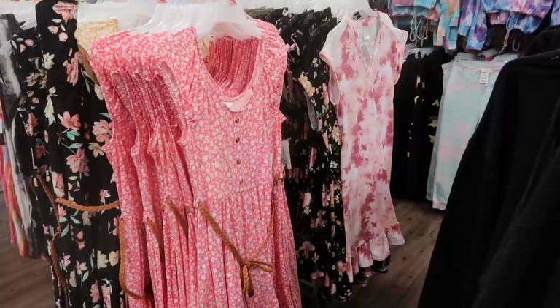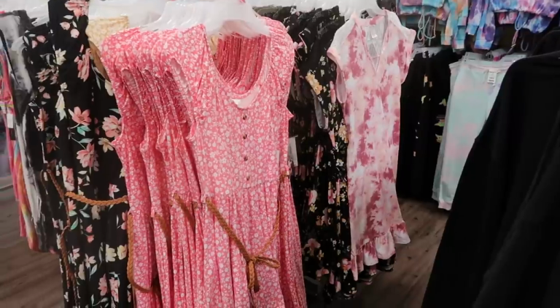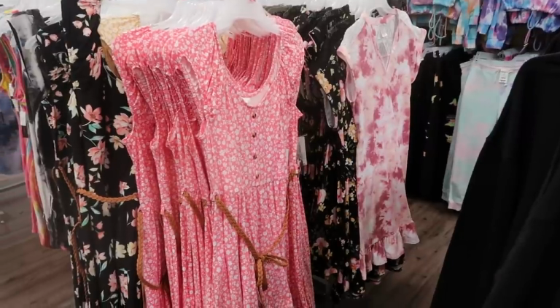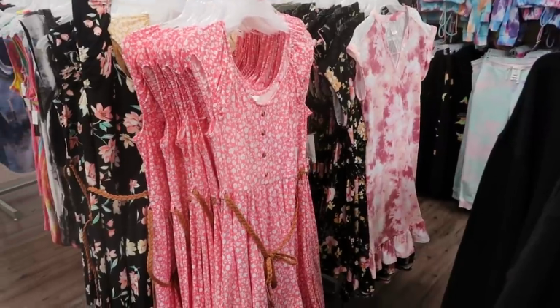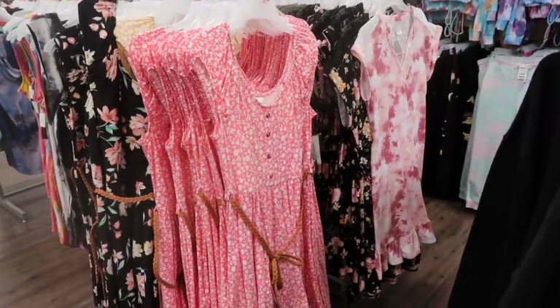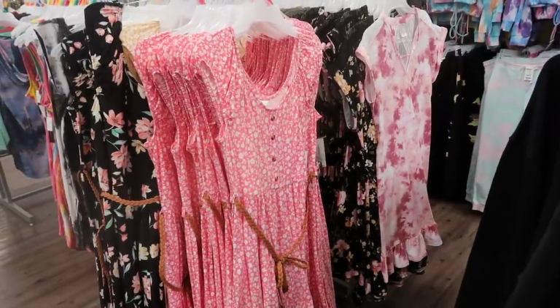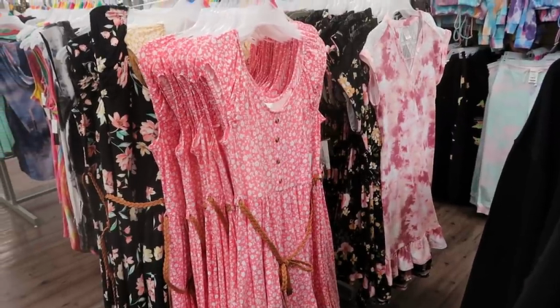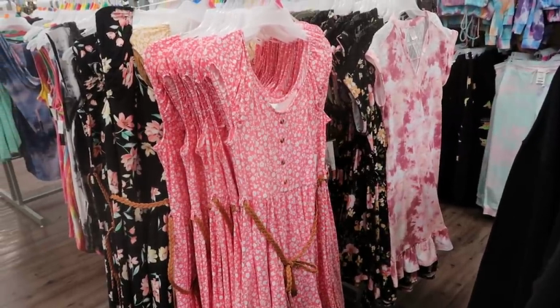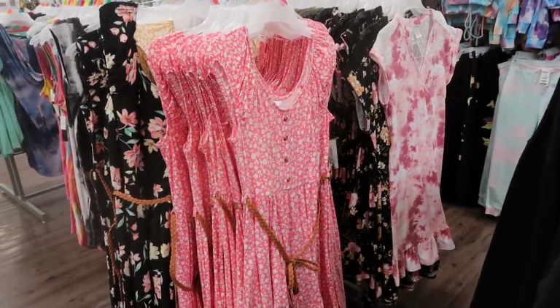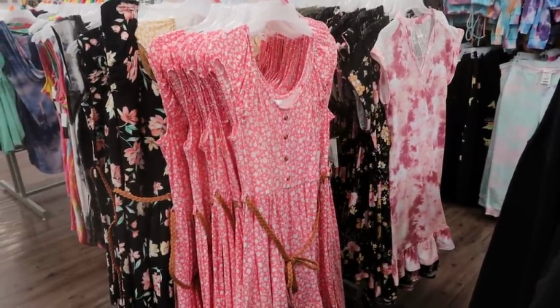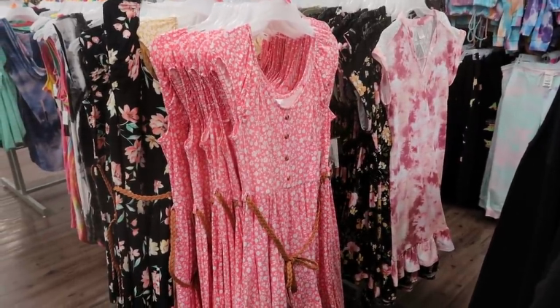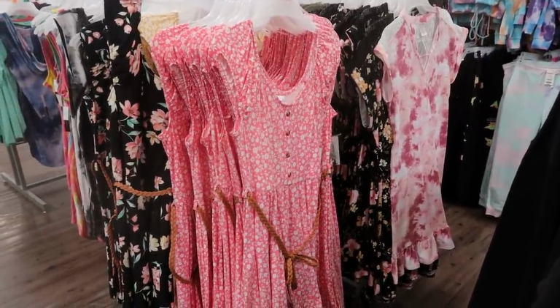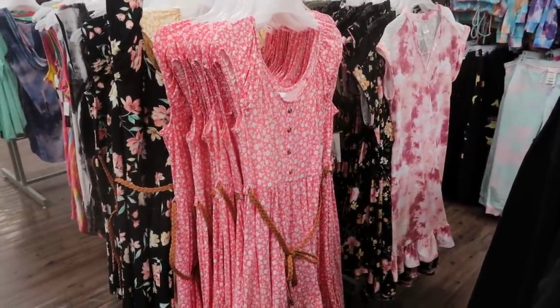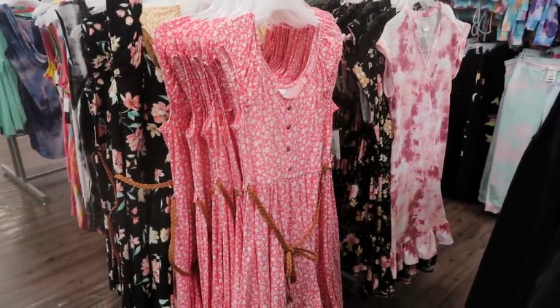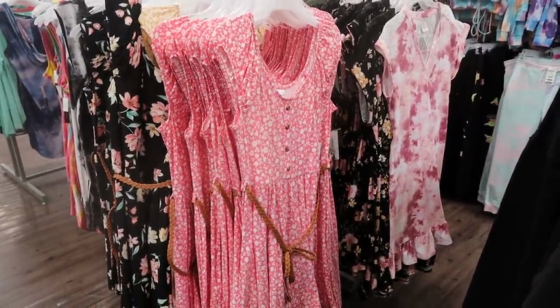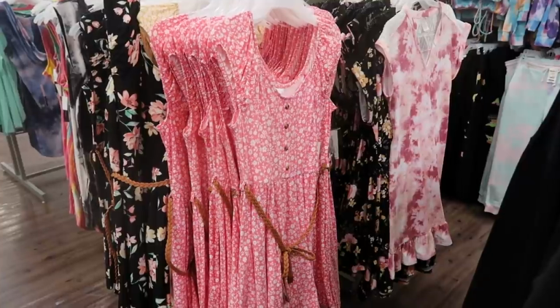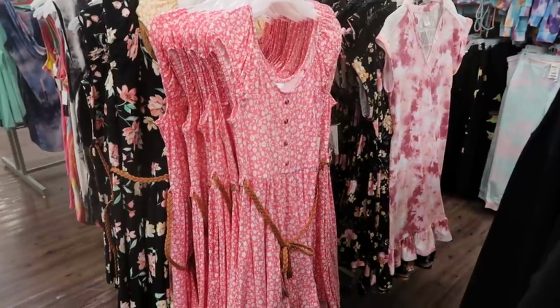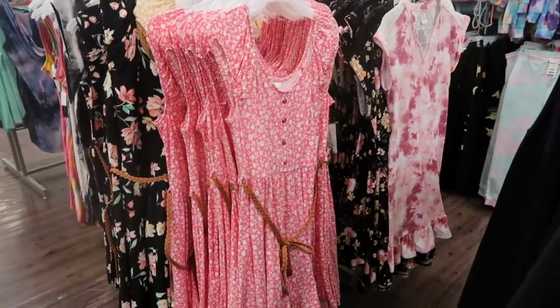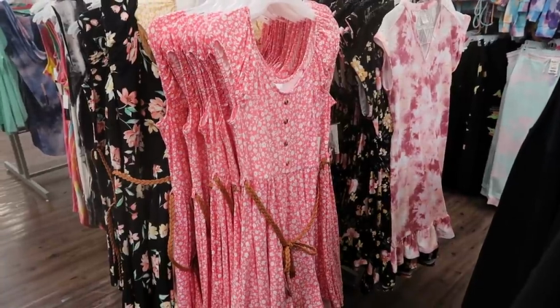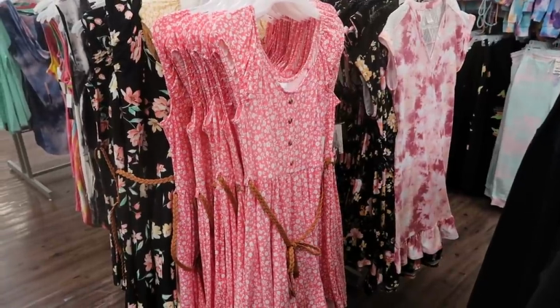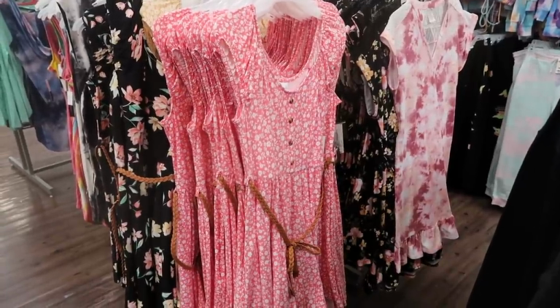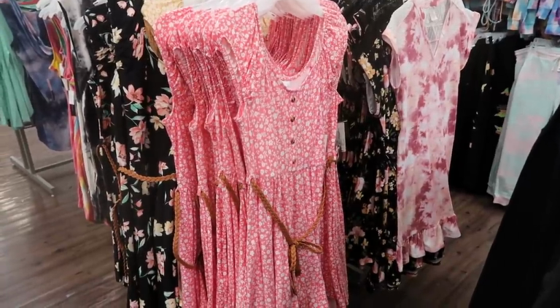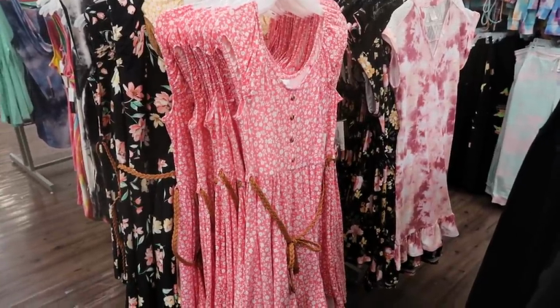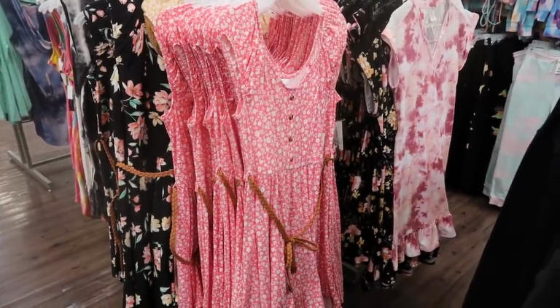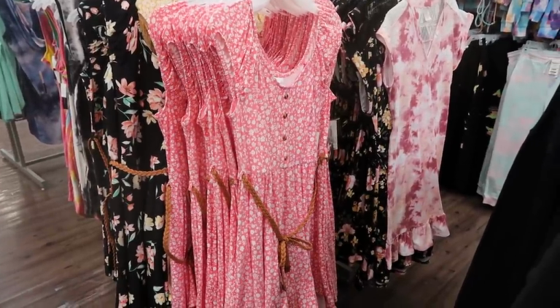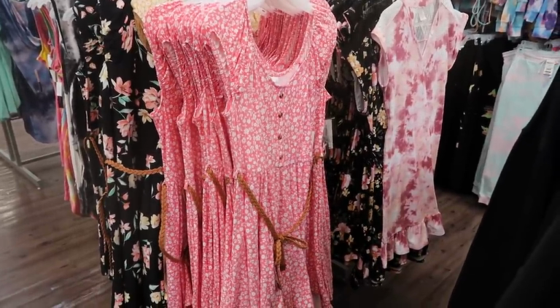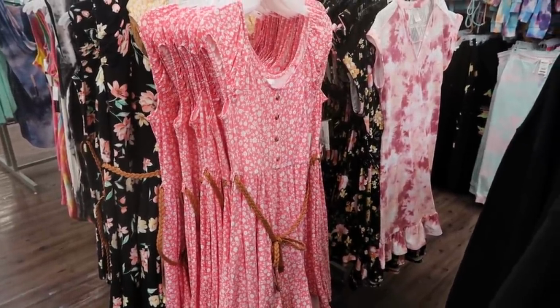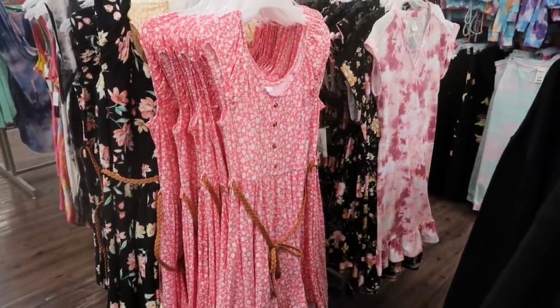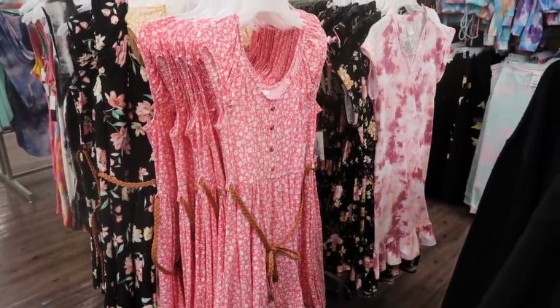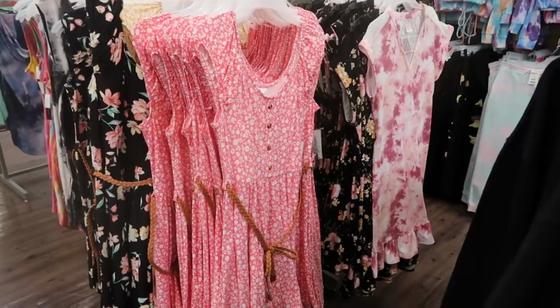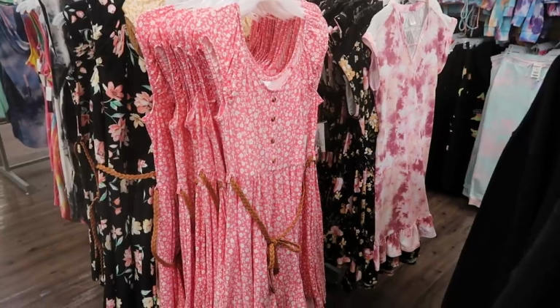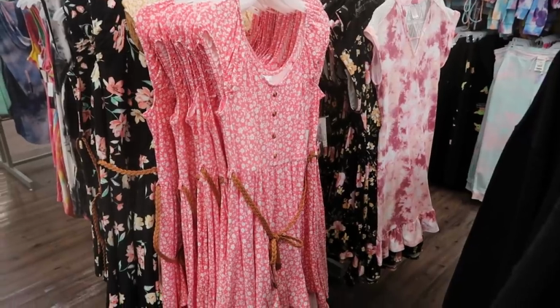Hey guys, welcome back to my channel! Today we're at Walmart just checking out what's new. If you like these videos make sure you give it a thumbs up, subscribe if you're new, and let's go shopping.